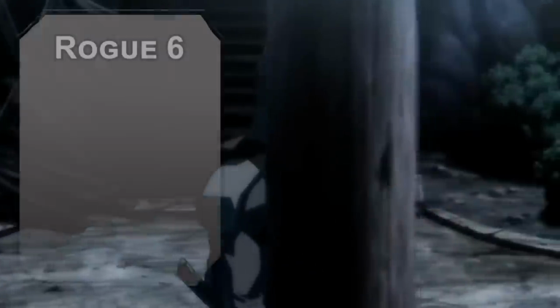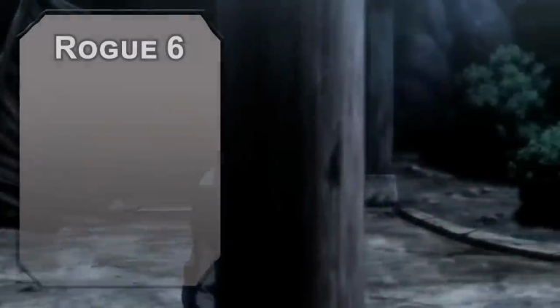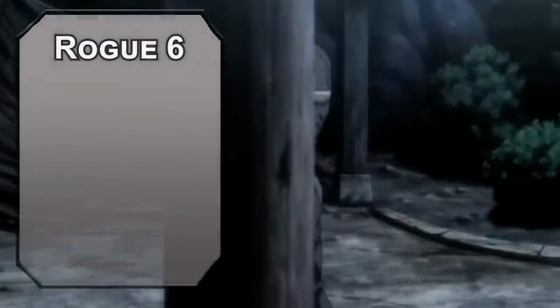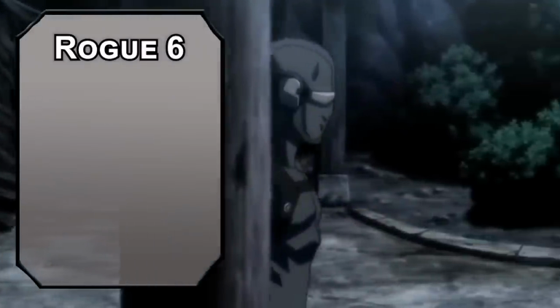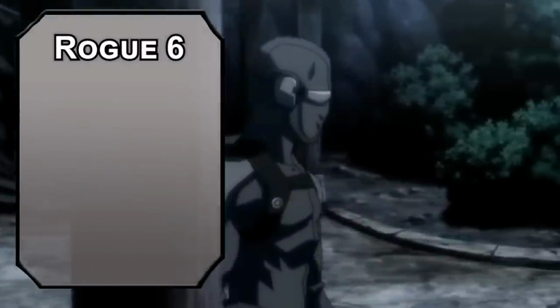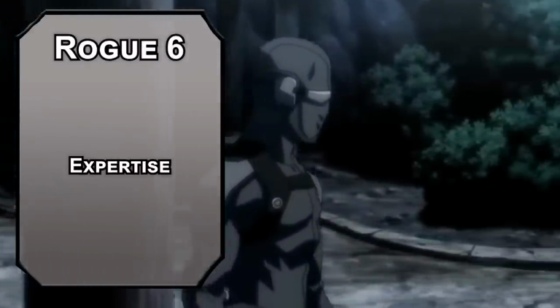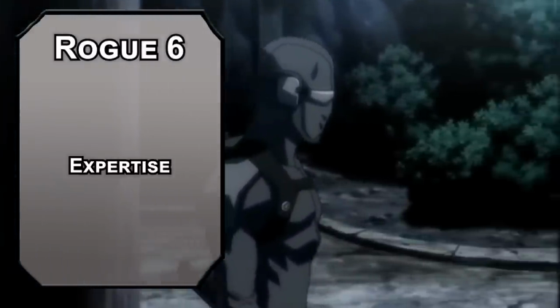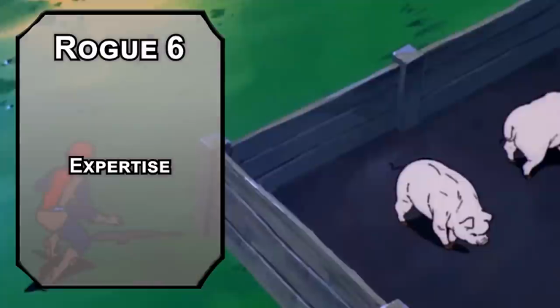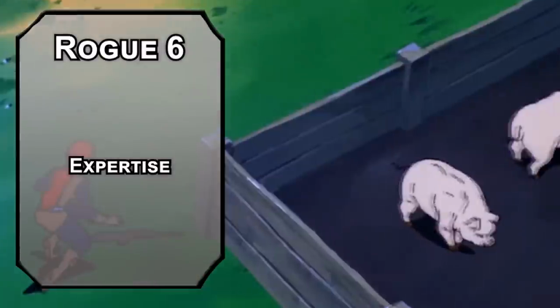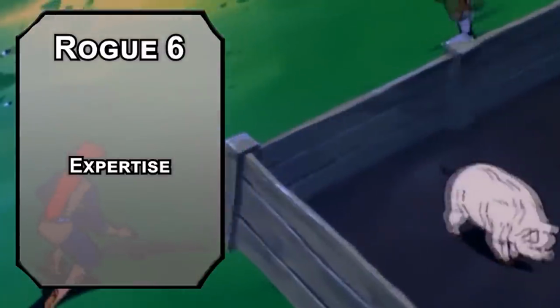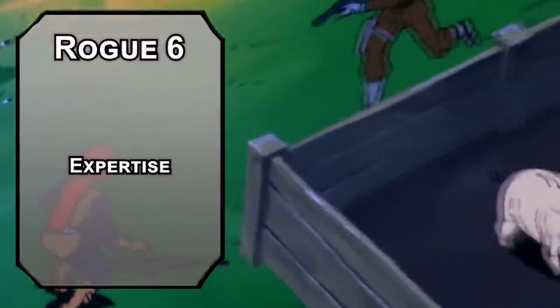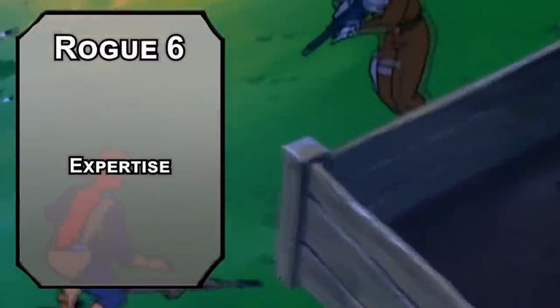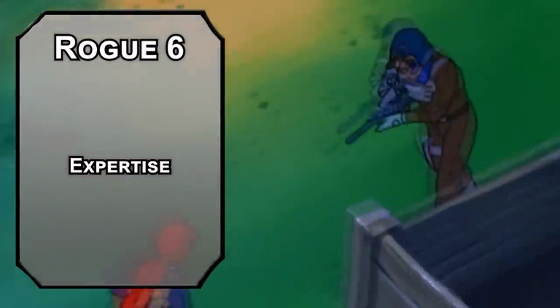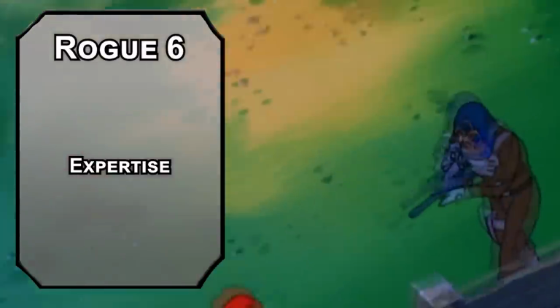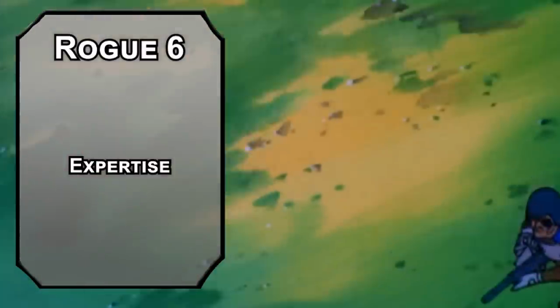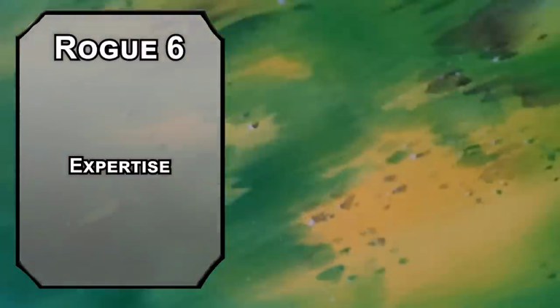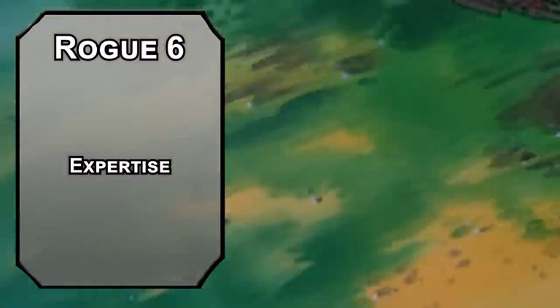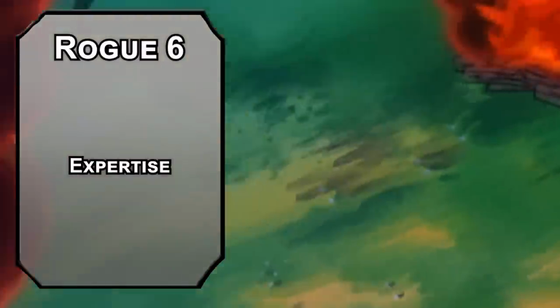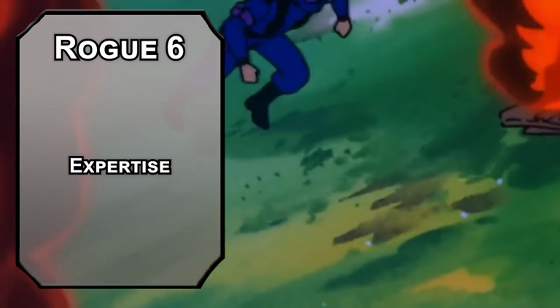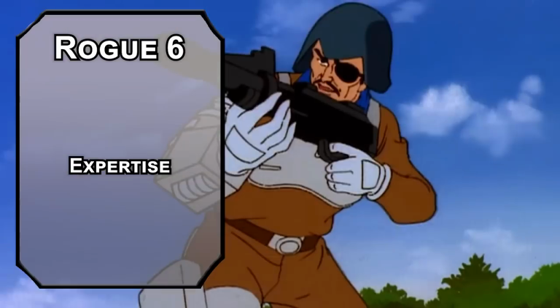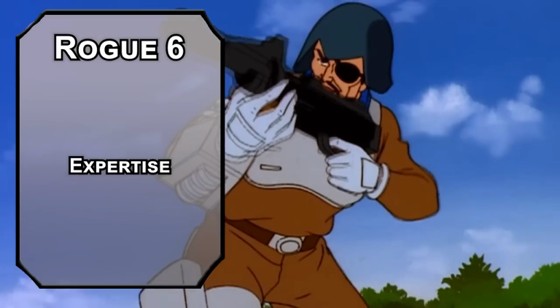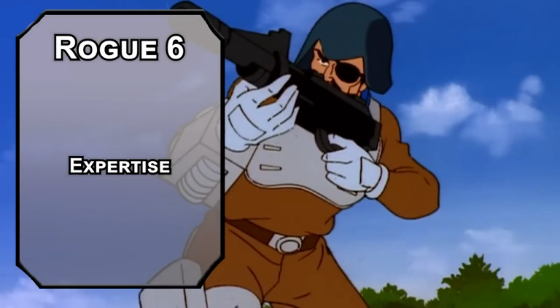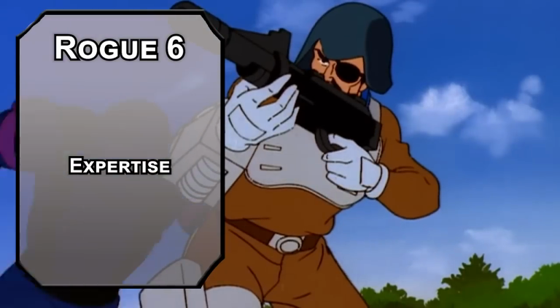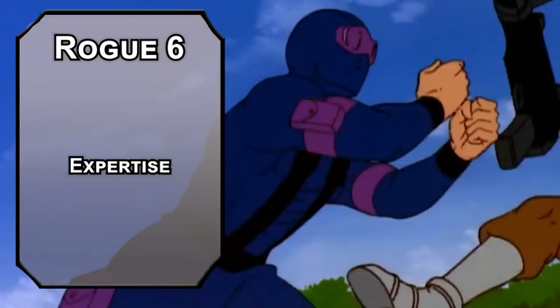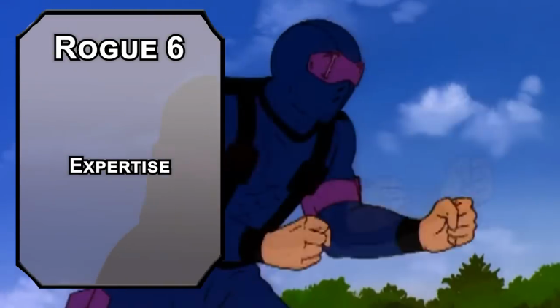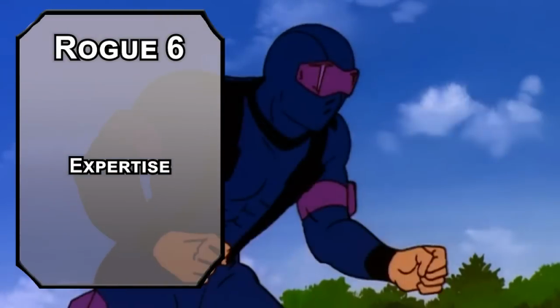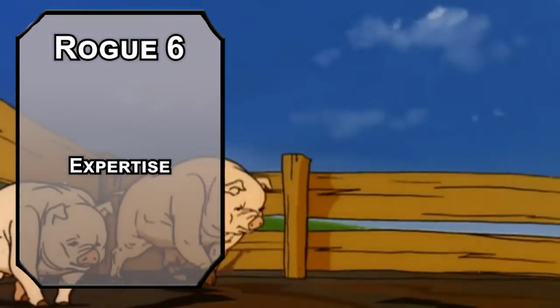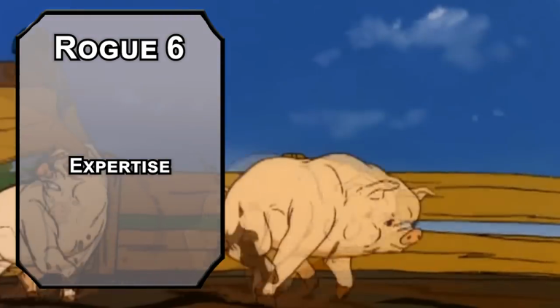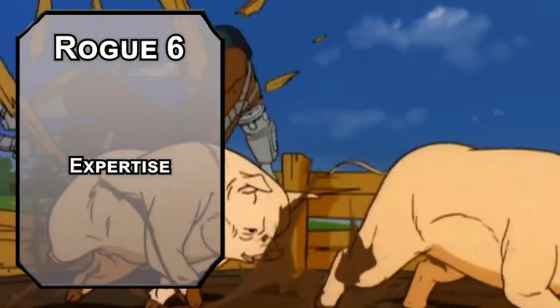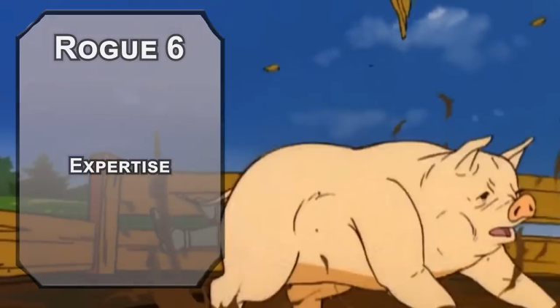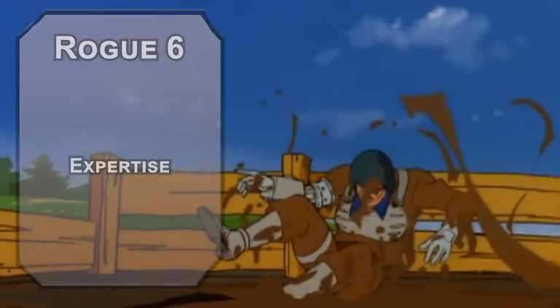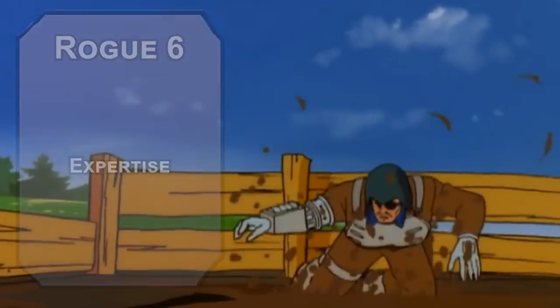6th level Rogues get Expertise into more skills — Perception will make sure nobody gets the drop on you, and Sleight of Hand will help you do cool knife tricks. Chicks dig knife tricks, or at least Scarlet probably does.